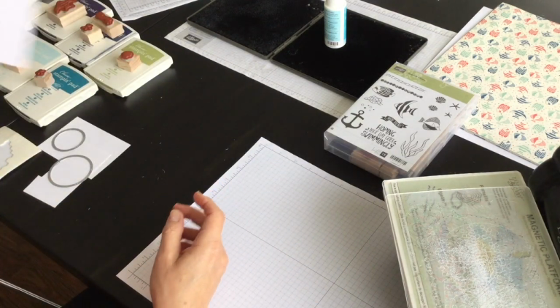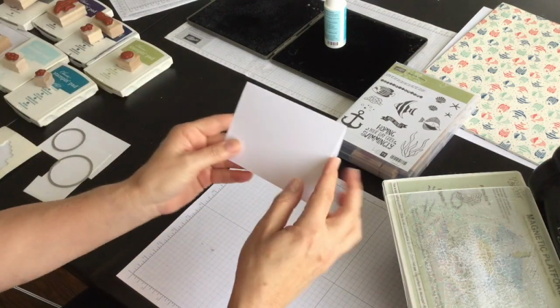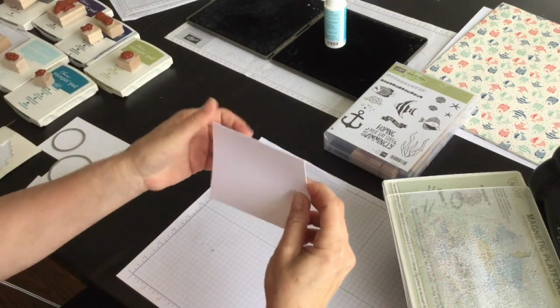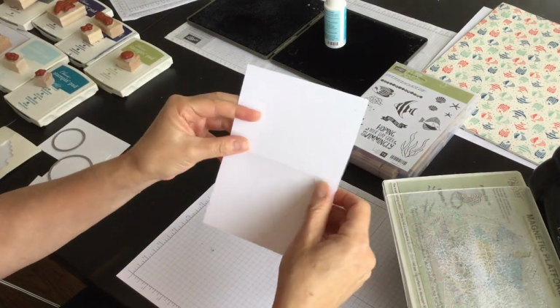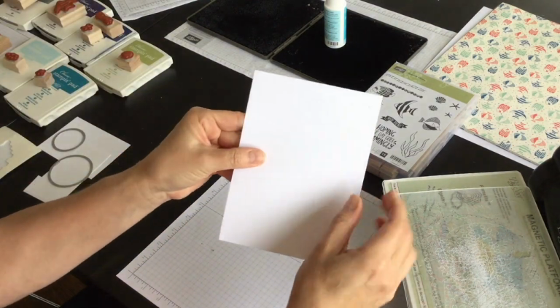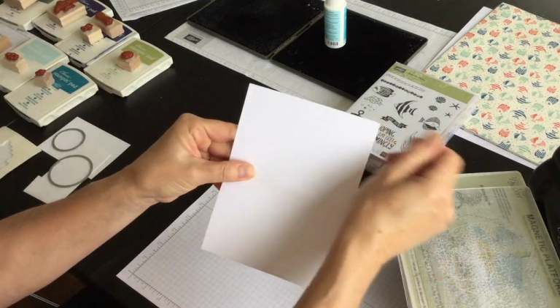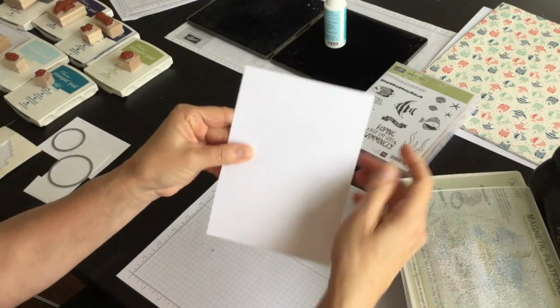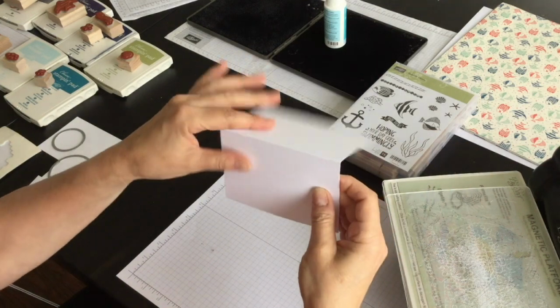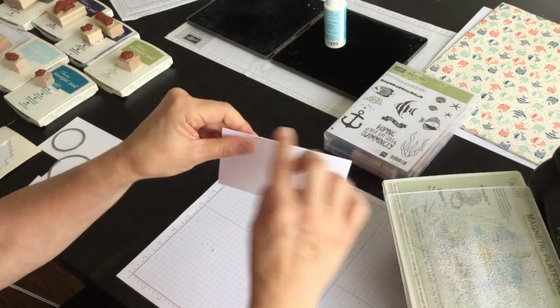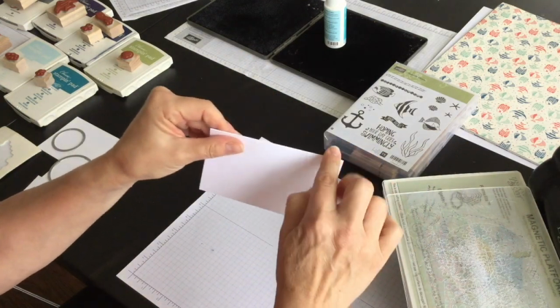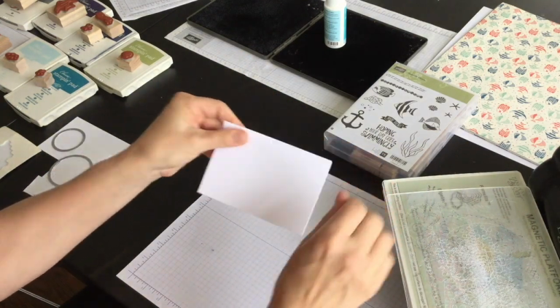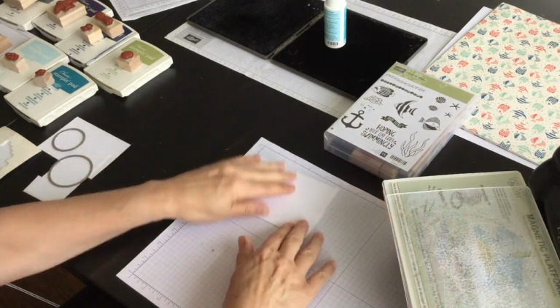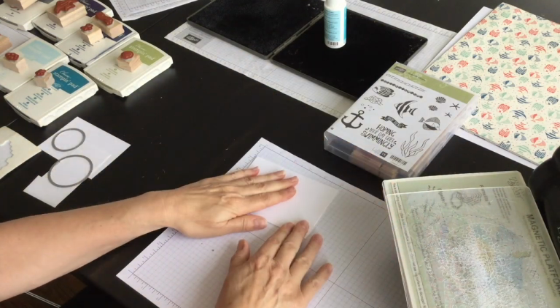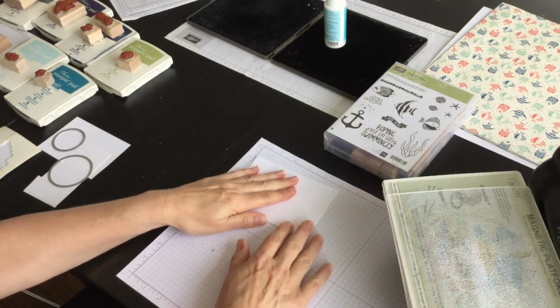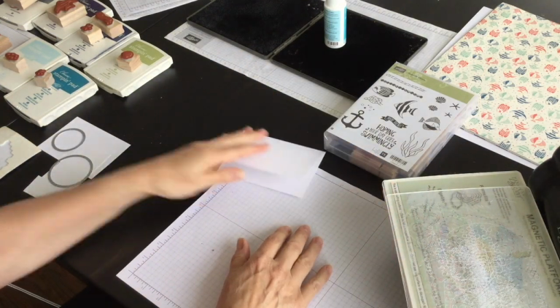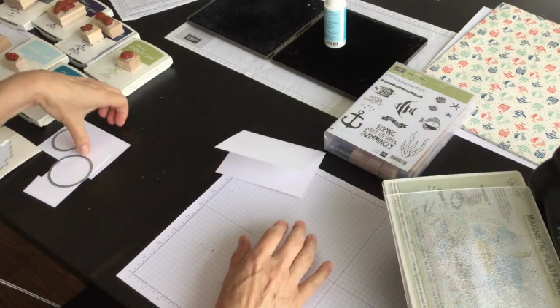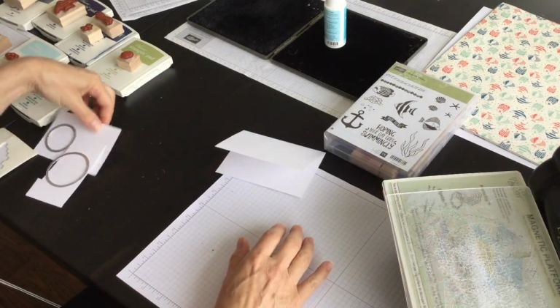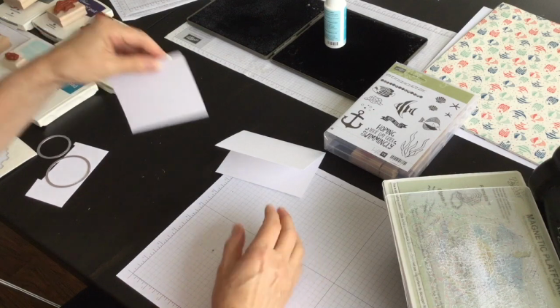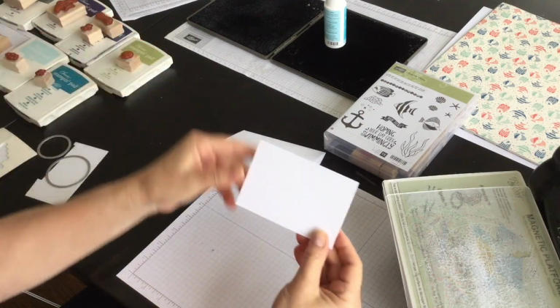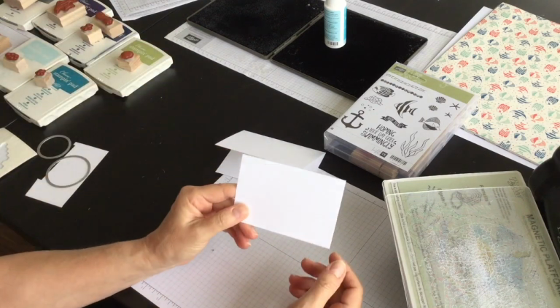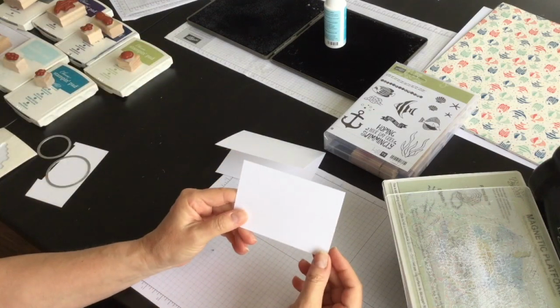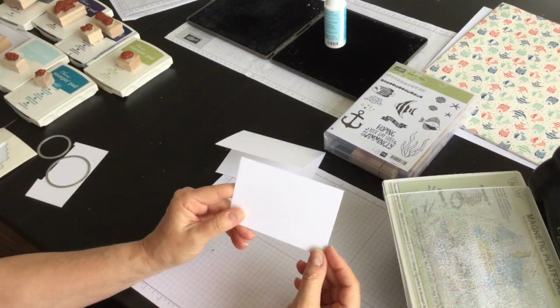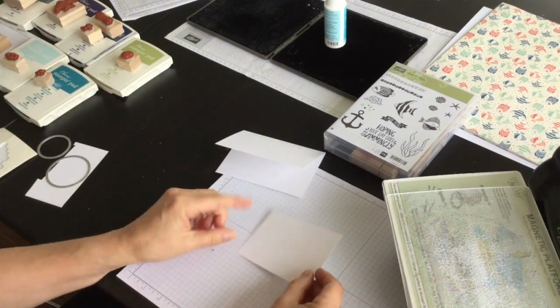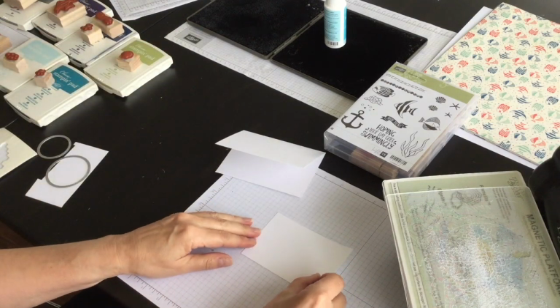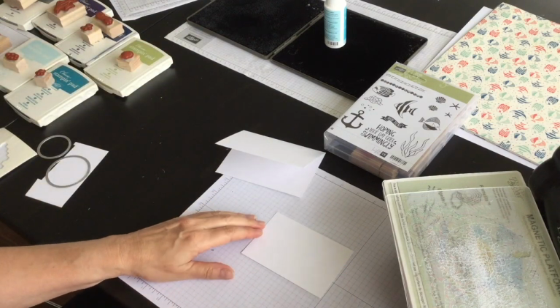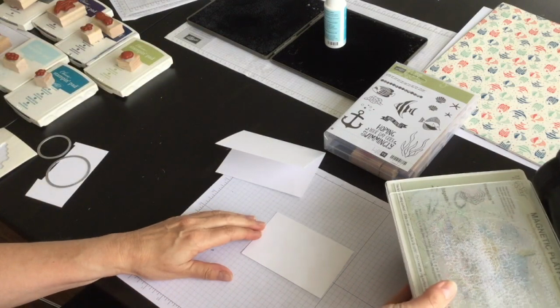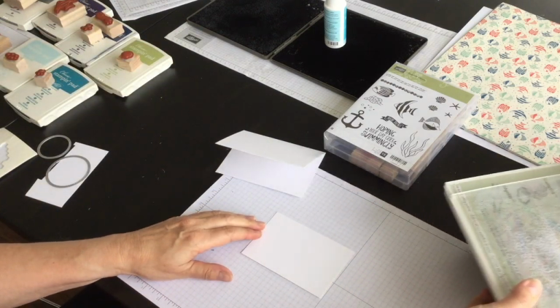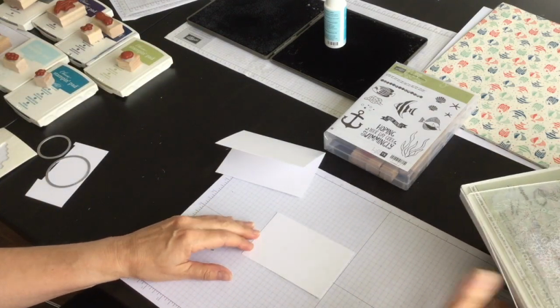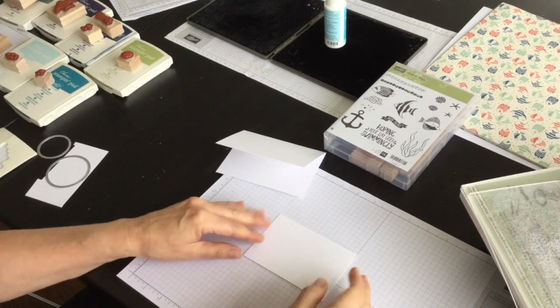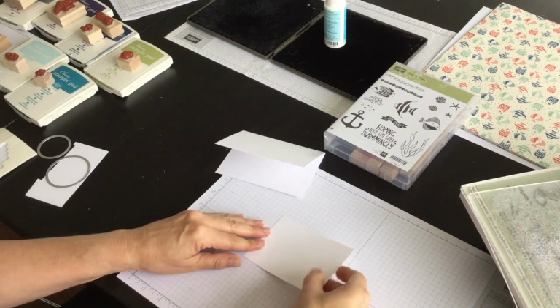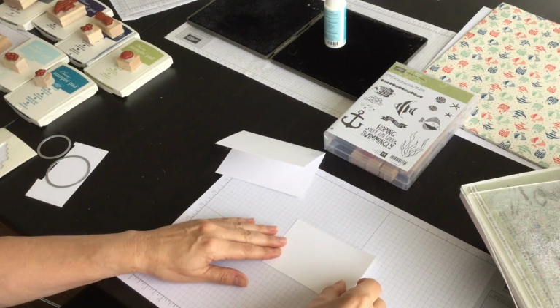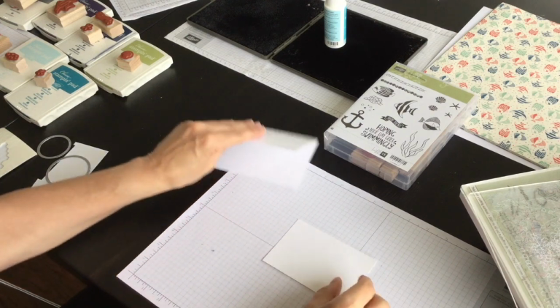So I've got one of the note cards and it already comes scored, so that's going to be my card base. And to that I'm going to add a layer that I have cut from Whisper White cardstock.